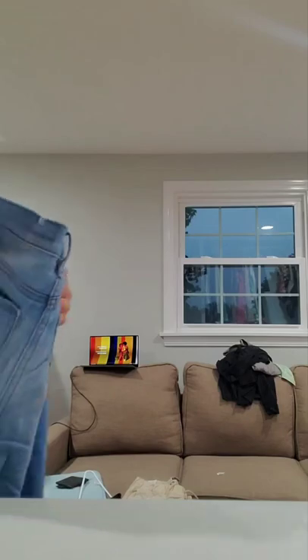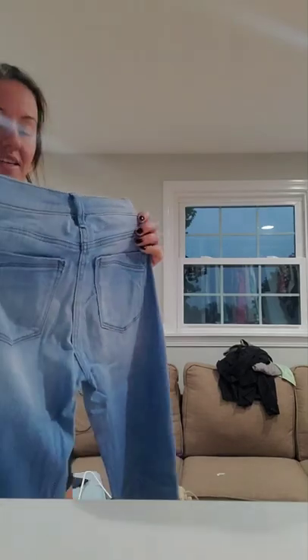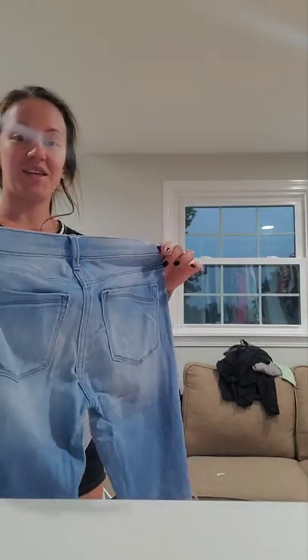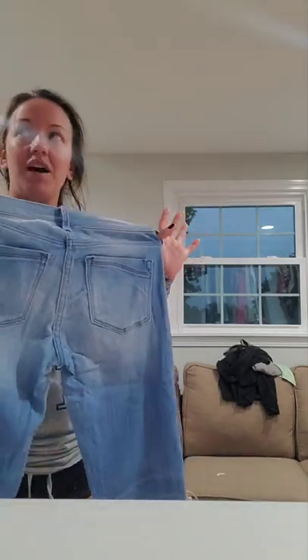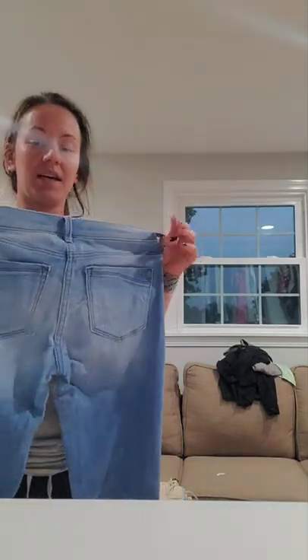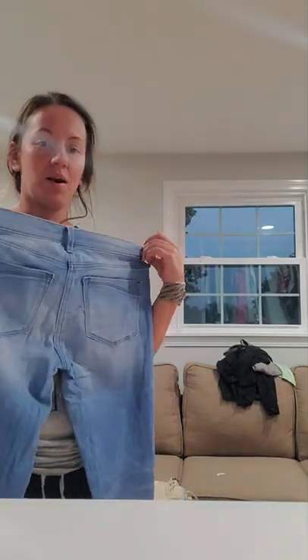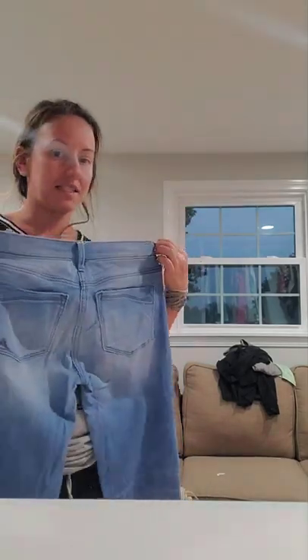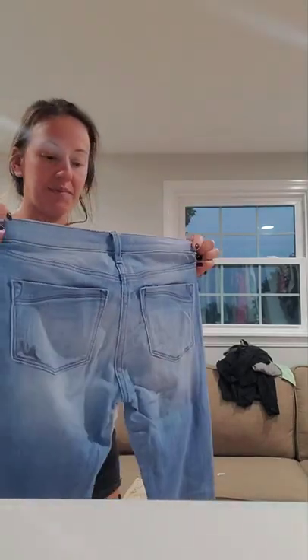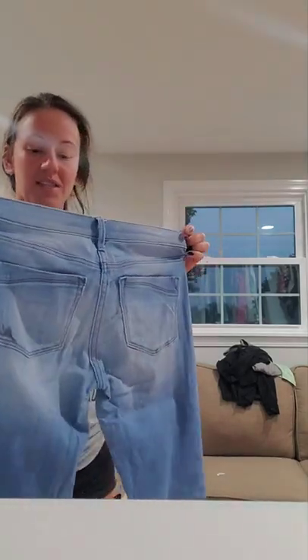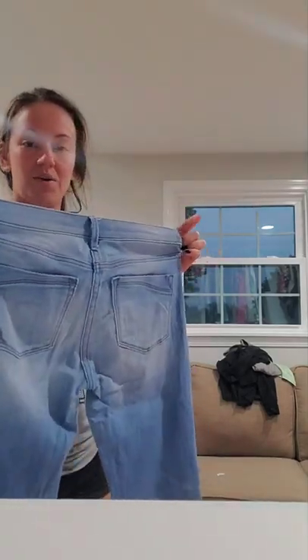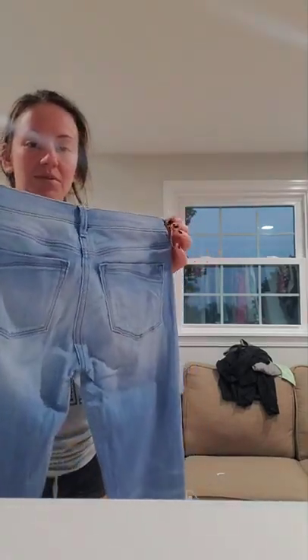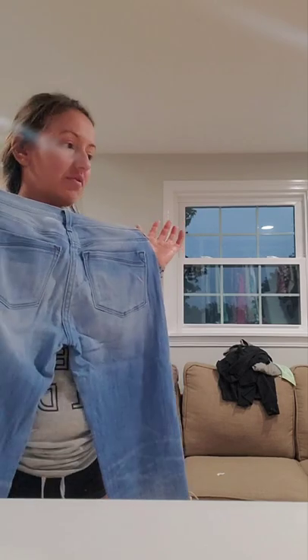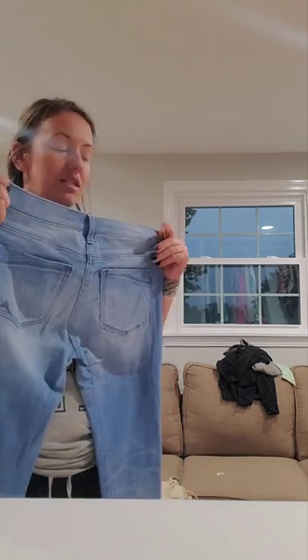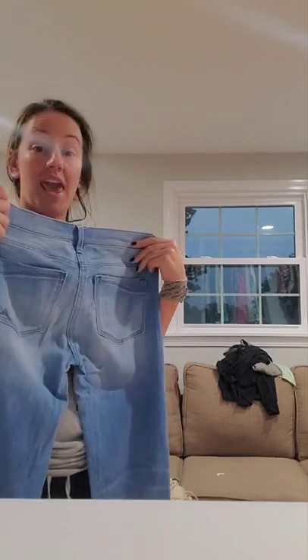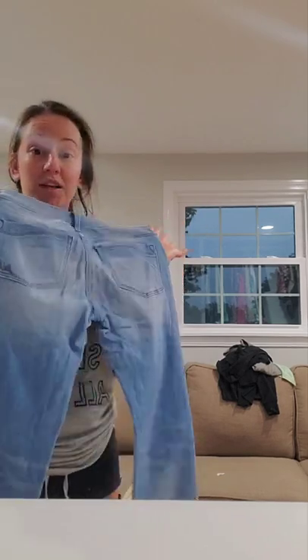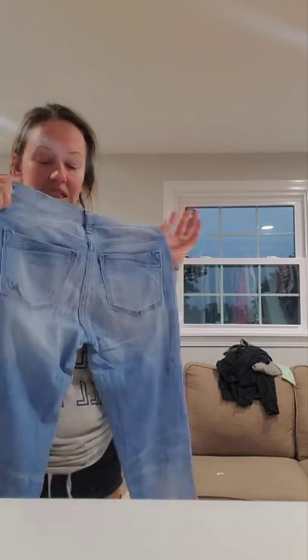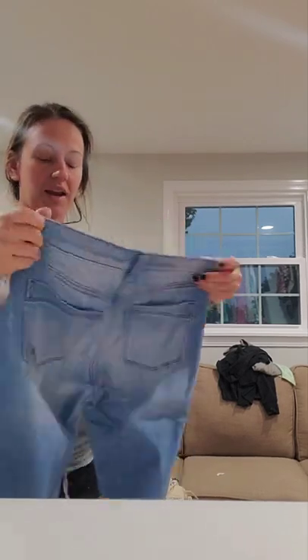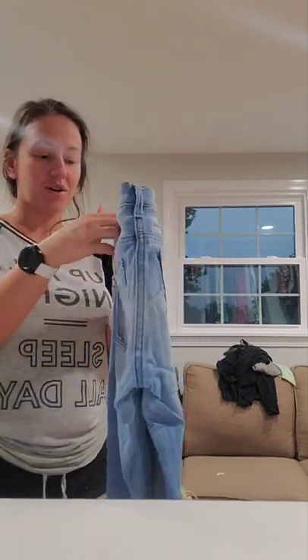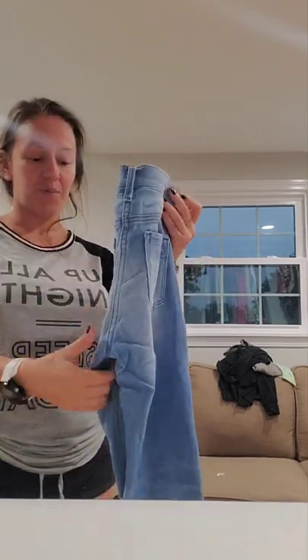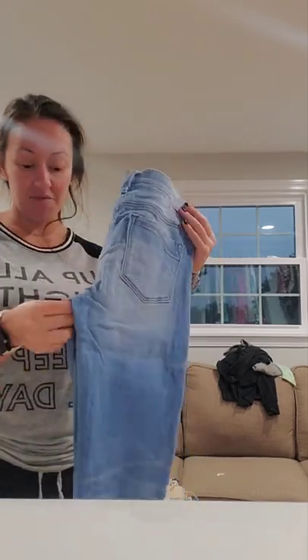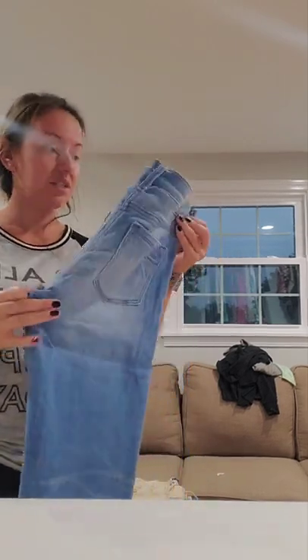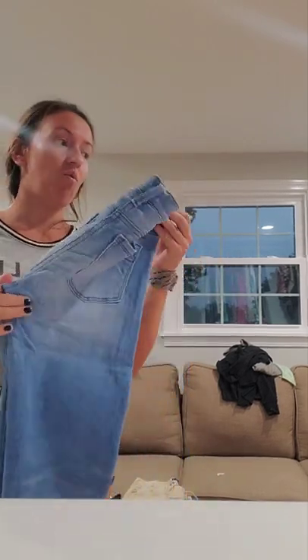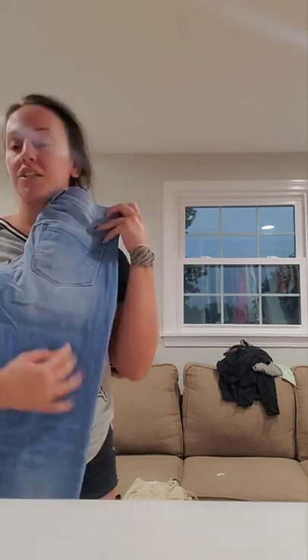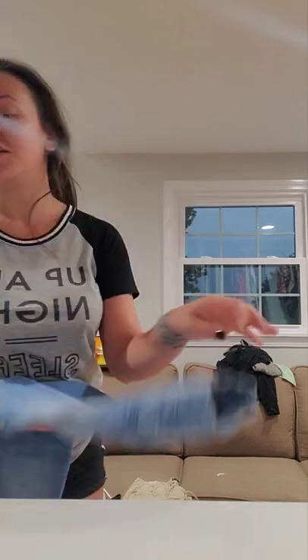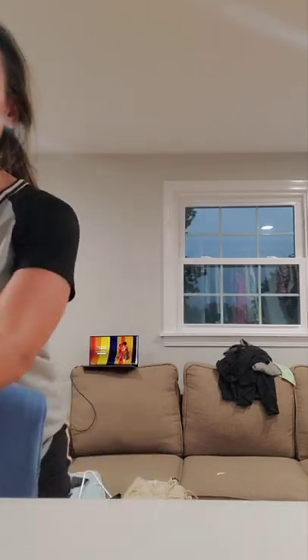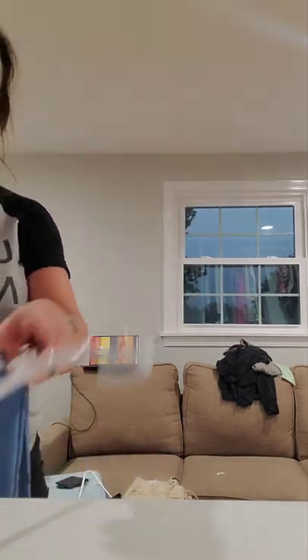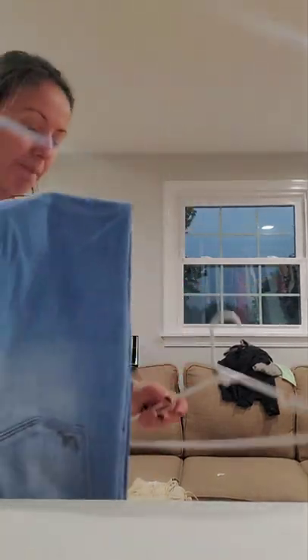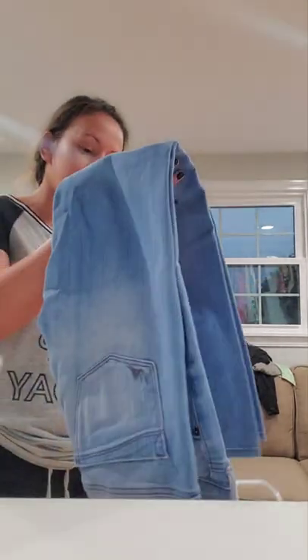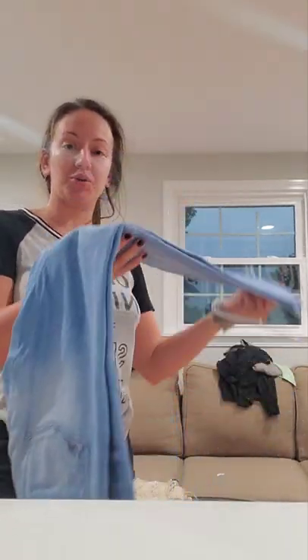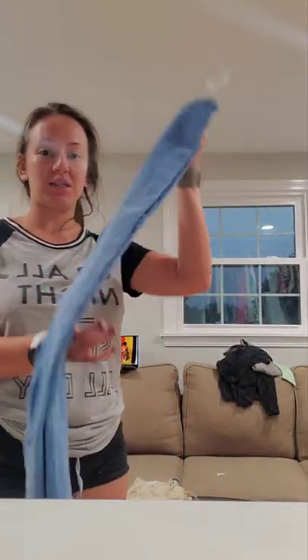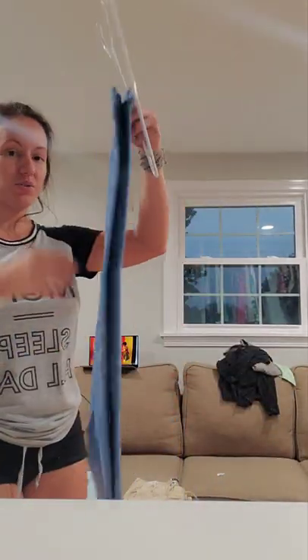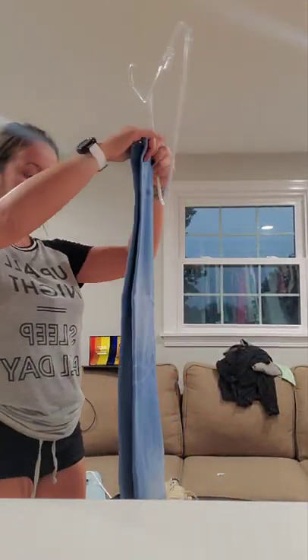Hi guys, so I finally got my walk-in closet done. I was looking at different ways to hang jeans, and I found one particularly interesting one, so I'm gonna show you guys.